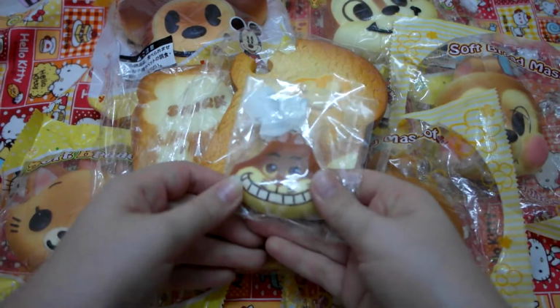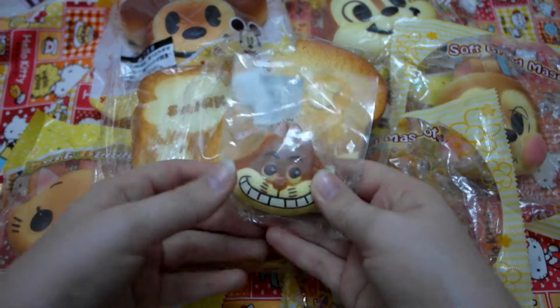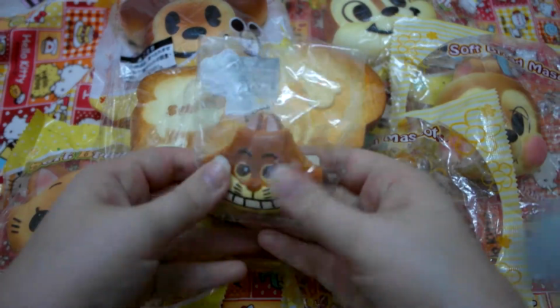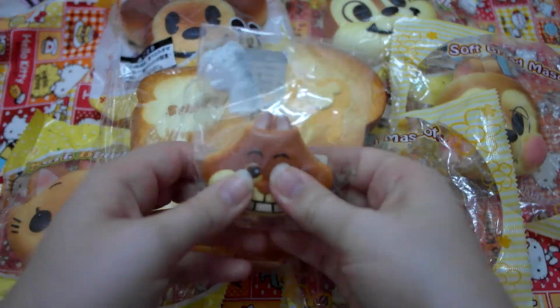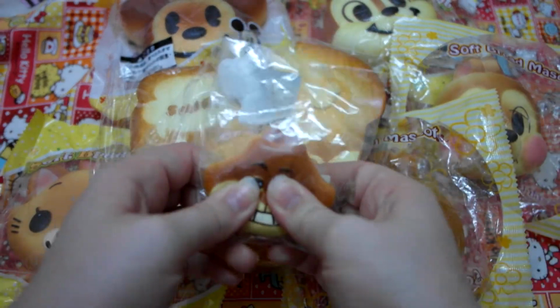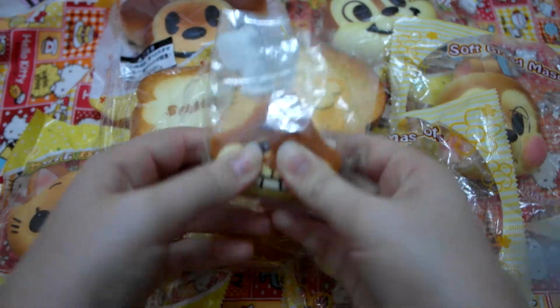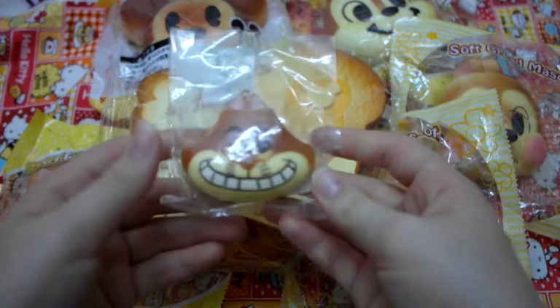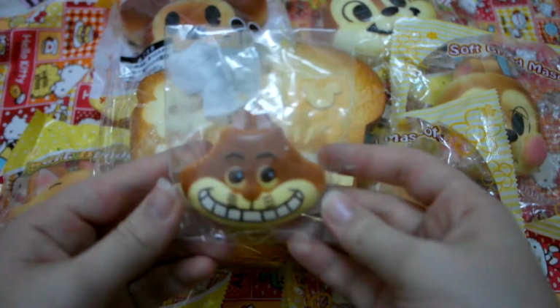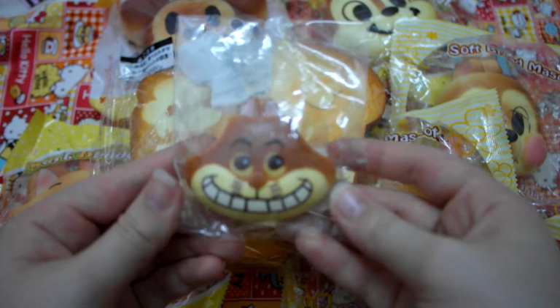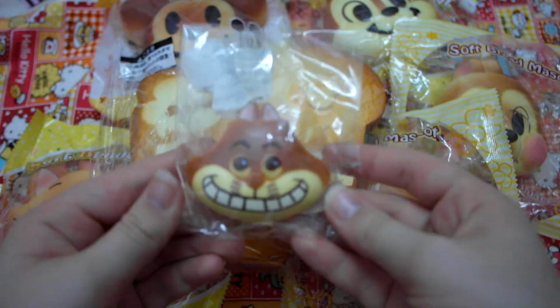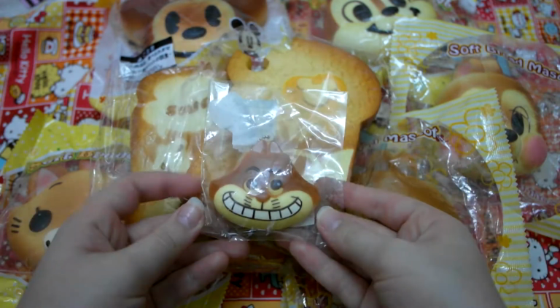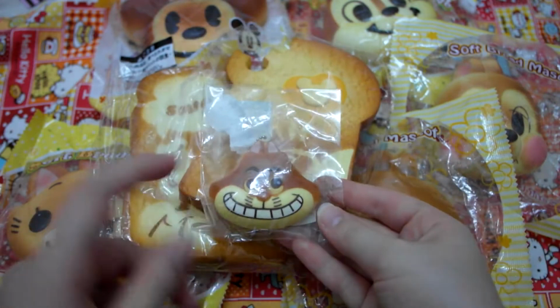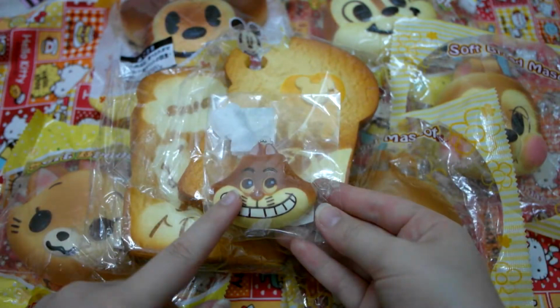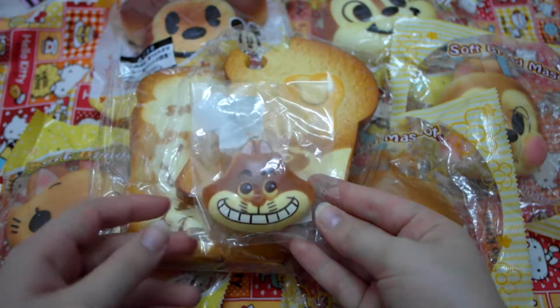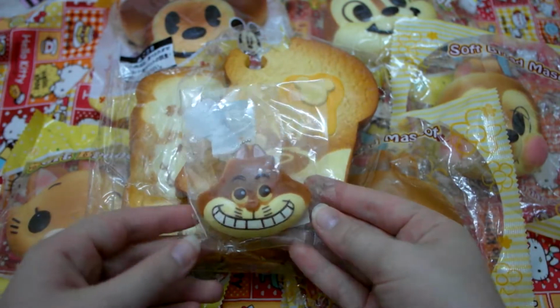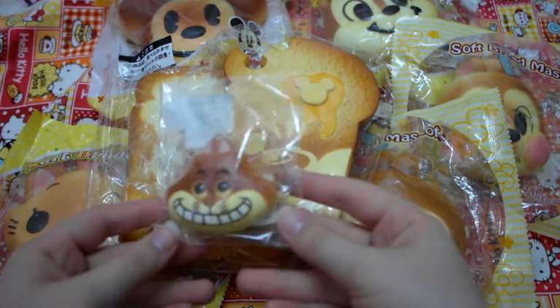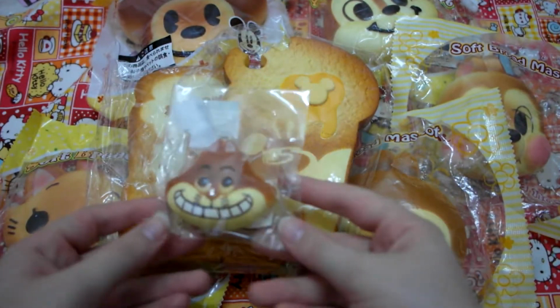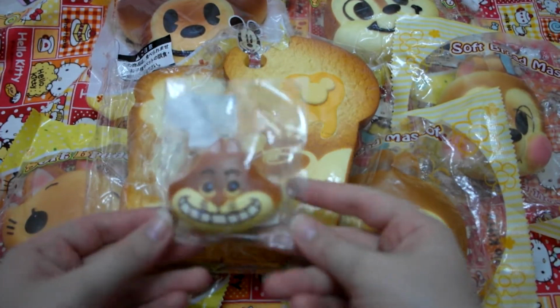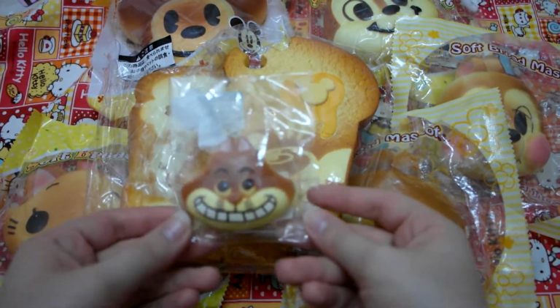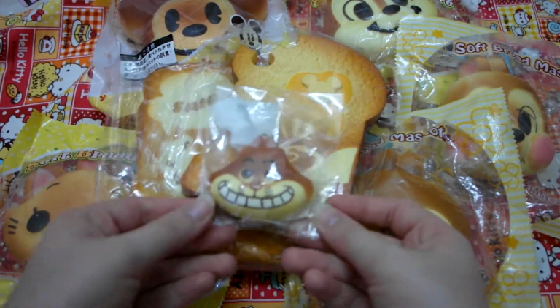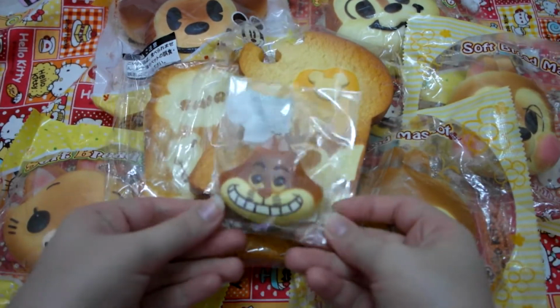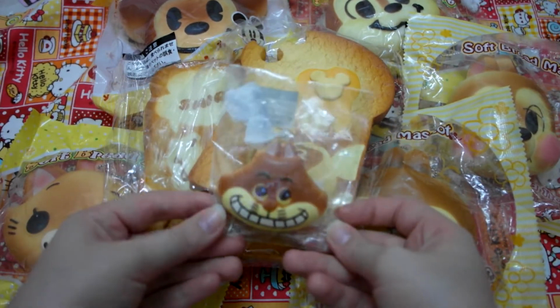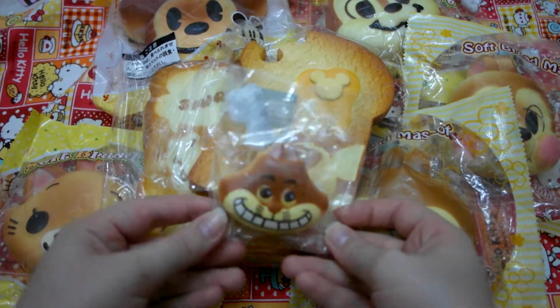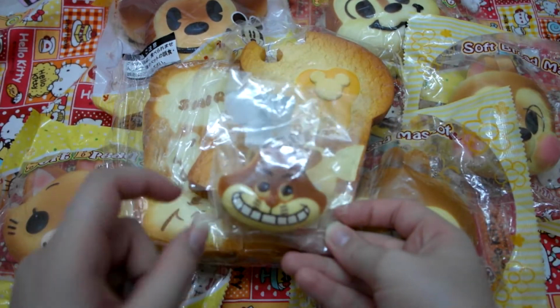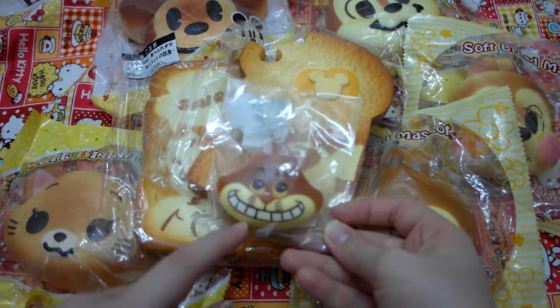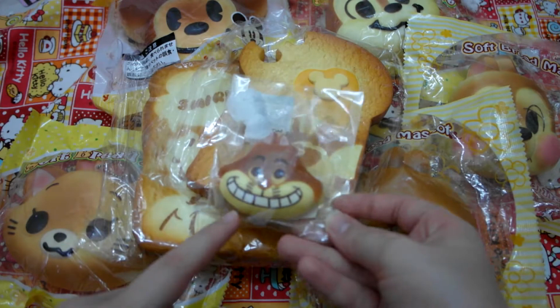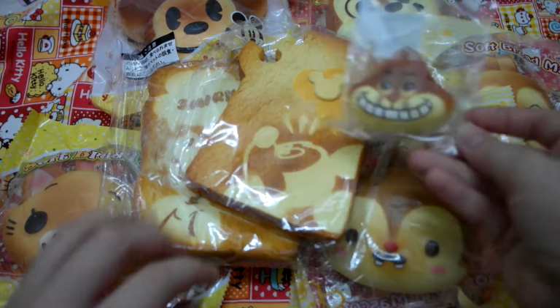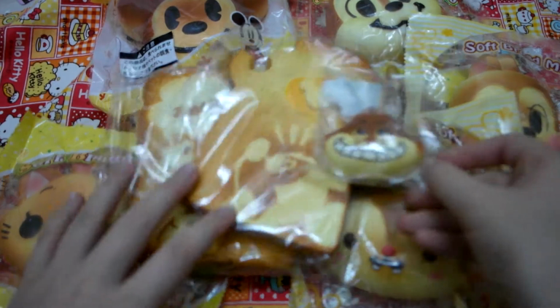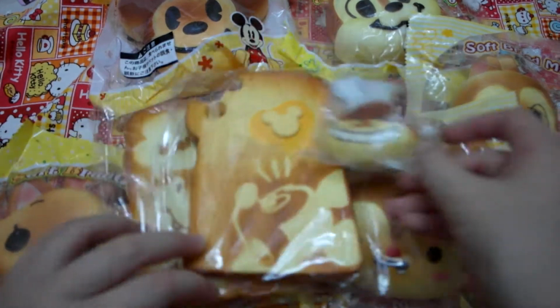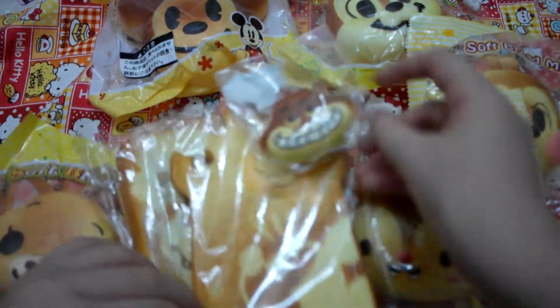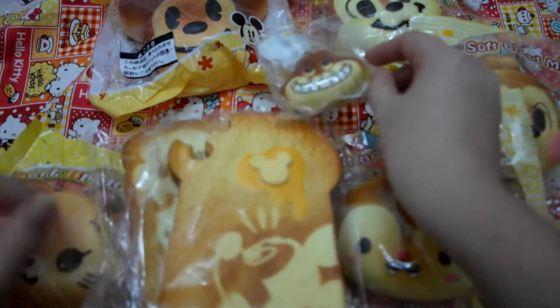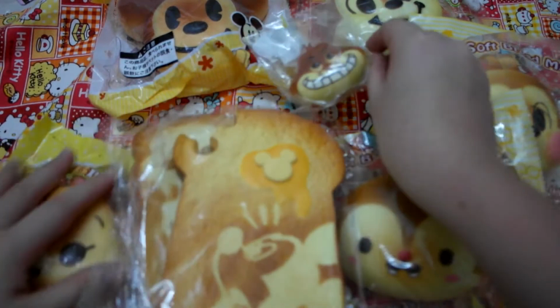Then I have this Cheshire Cat, which is my favorite squishy. I don't know why, I just like it a lot. I bought this in Taiwan a really long time ago.